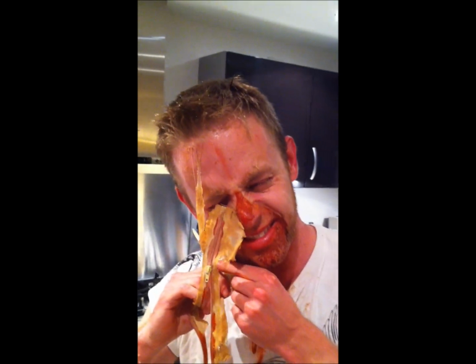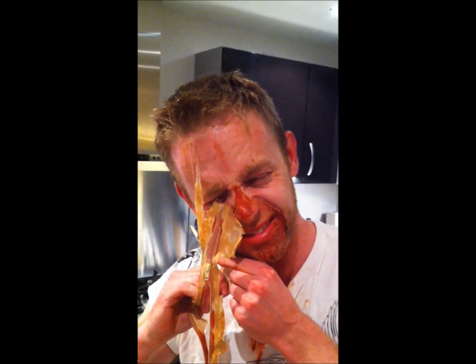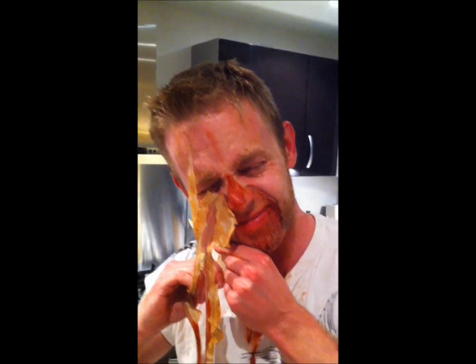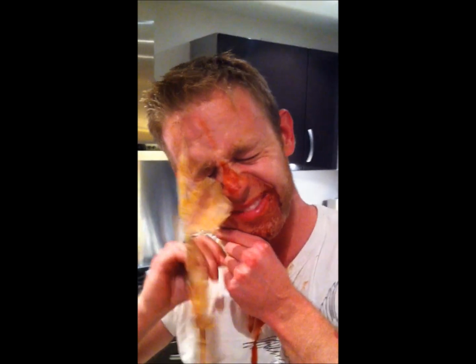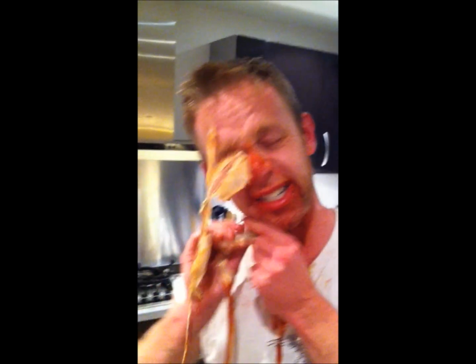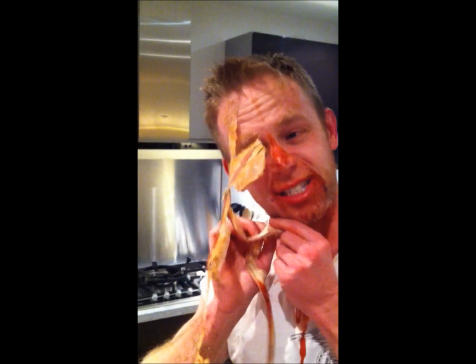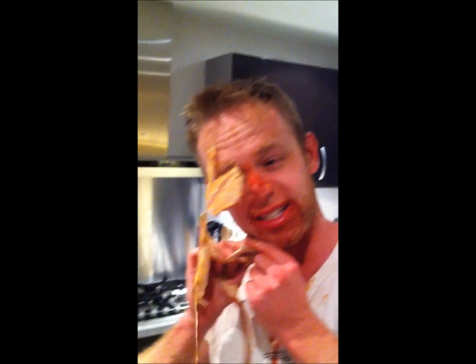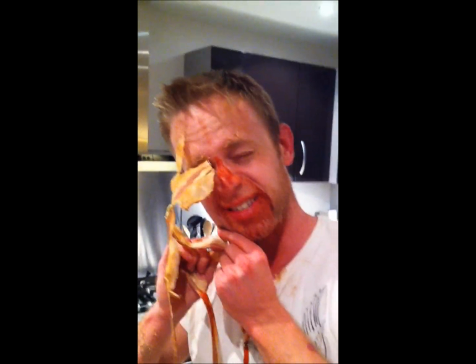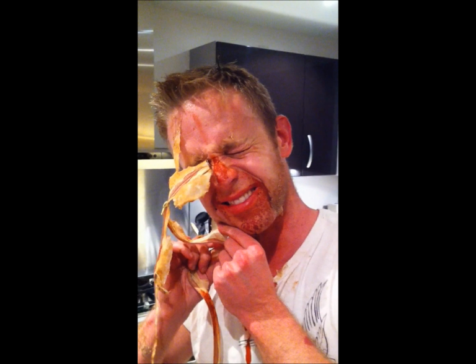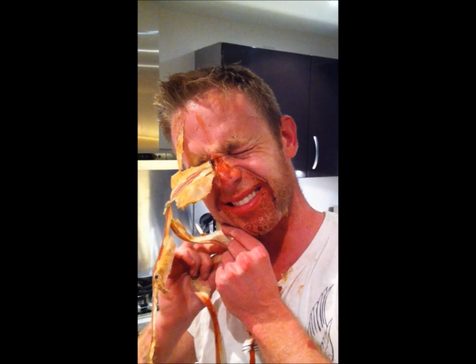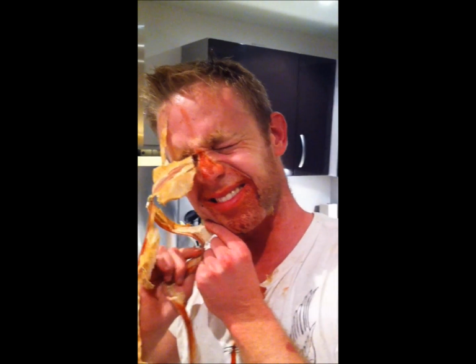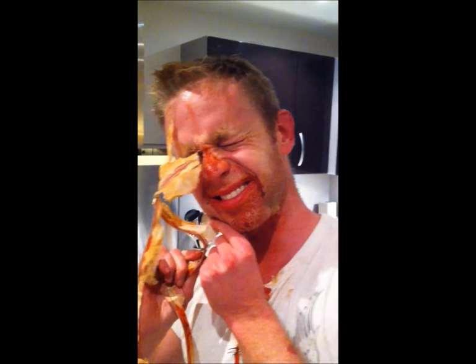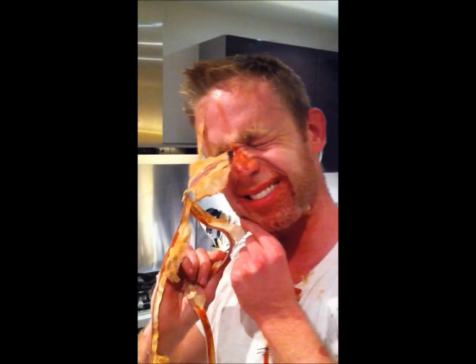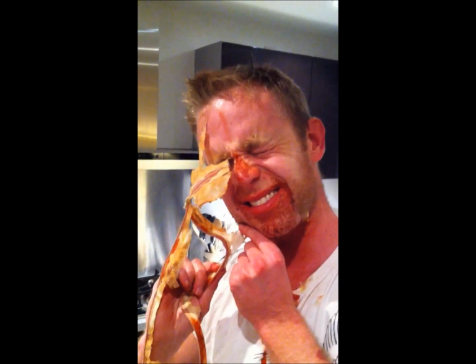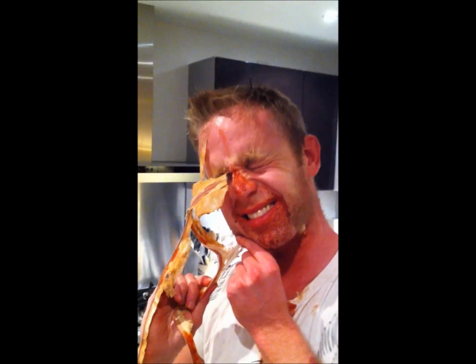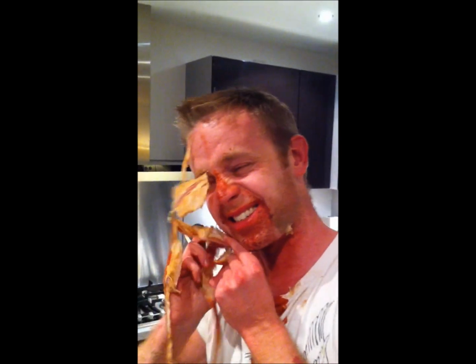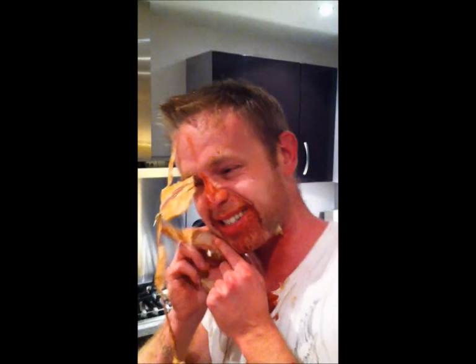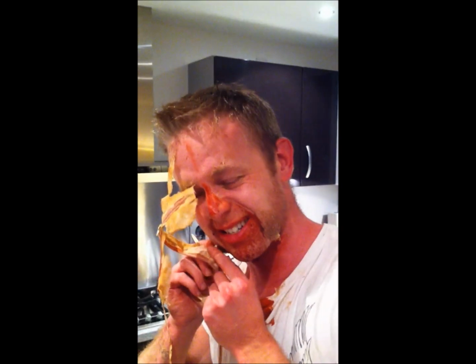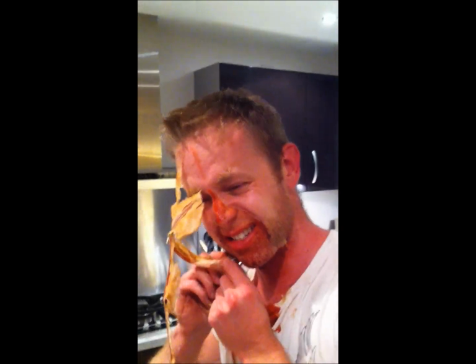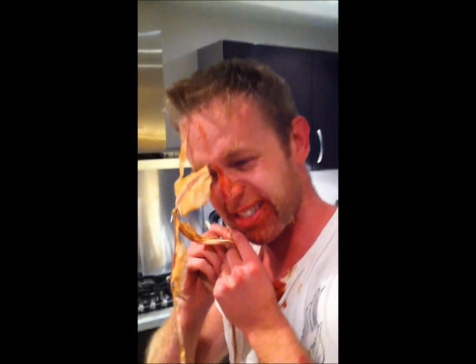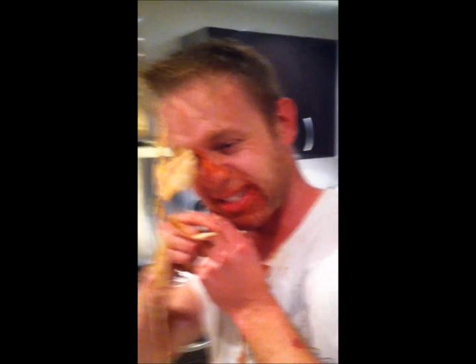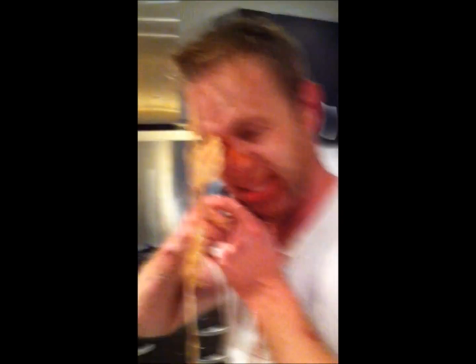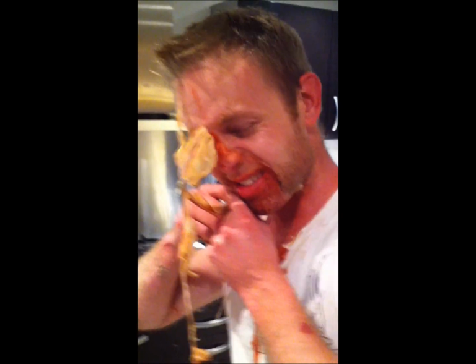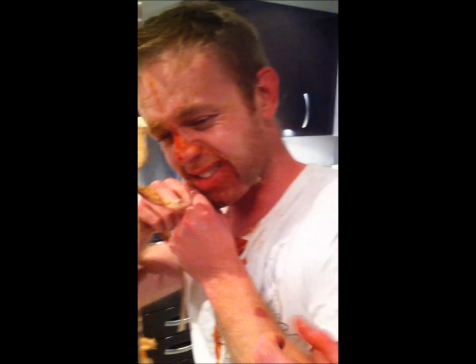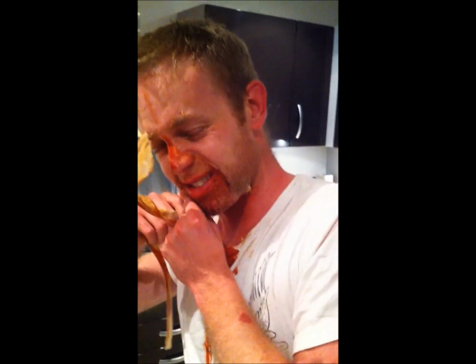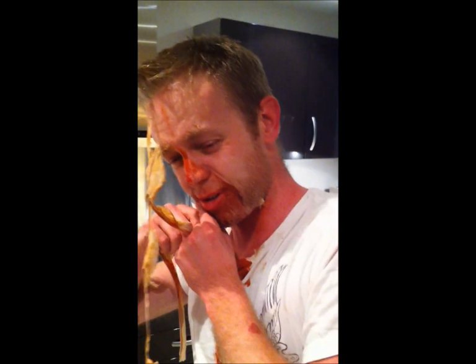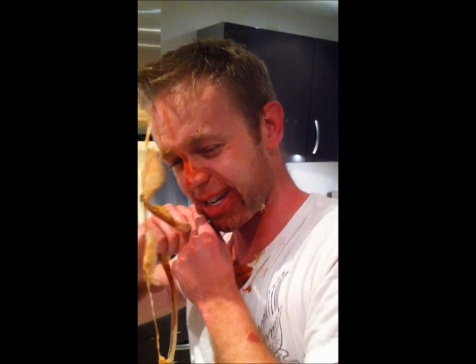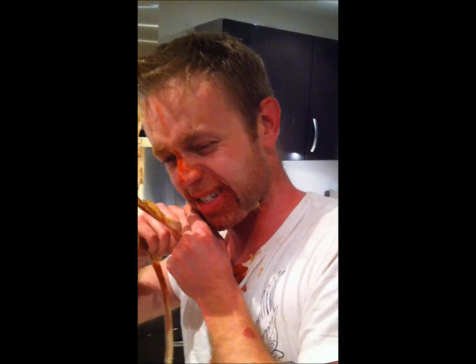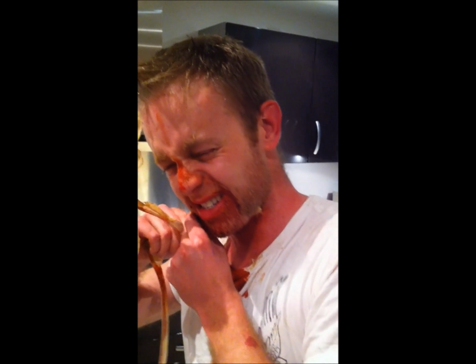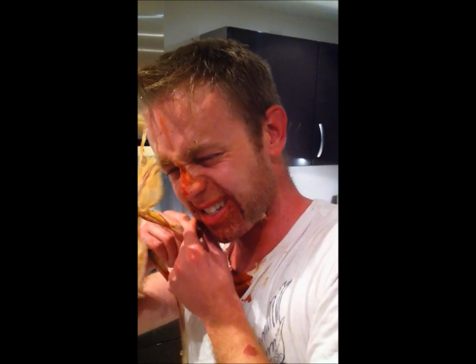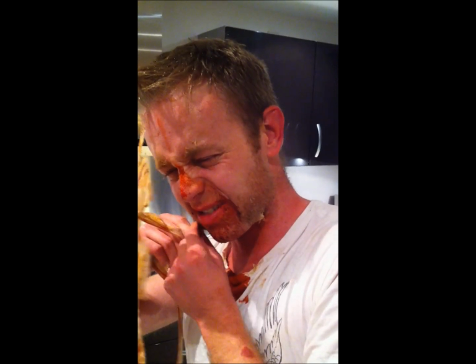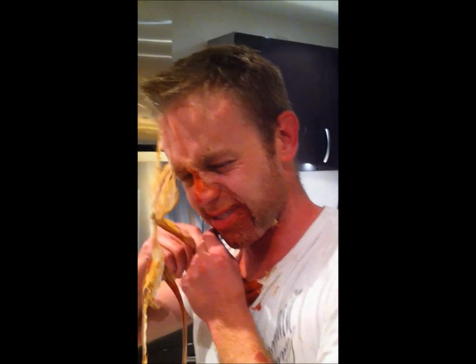Oh, Jesus! Steve, your nose looks fucked! Shush! Oh, Jesus!